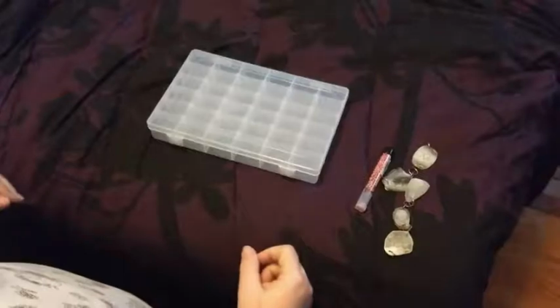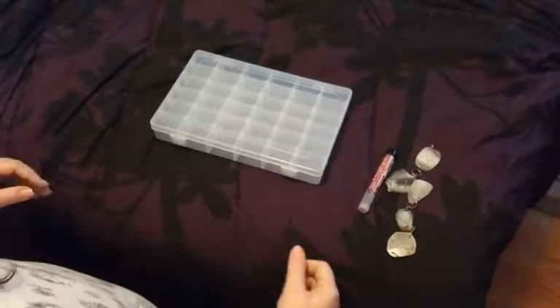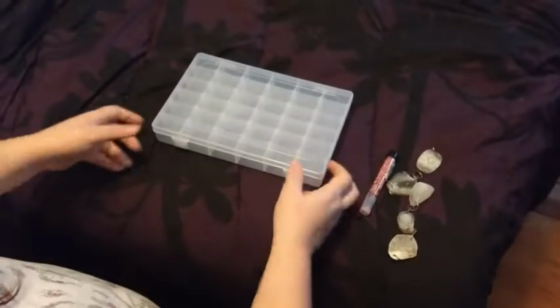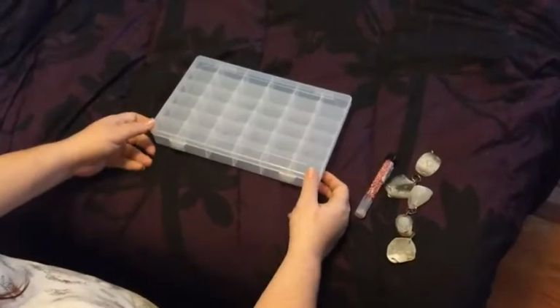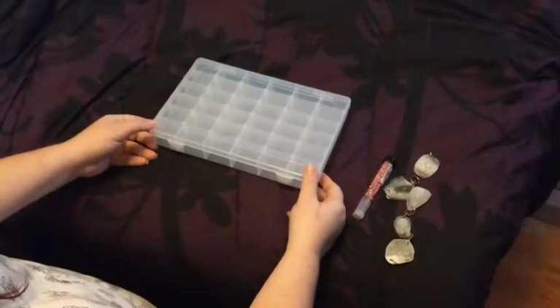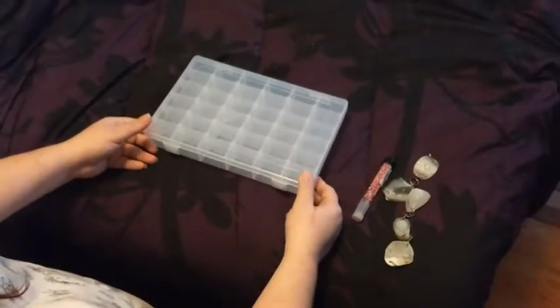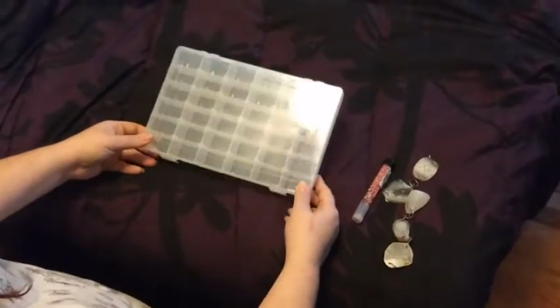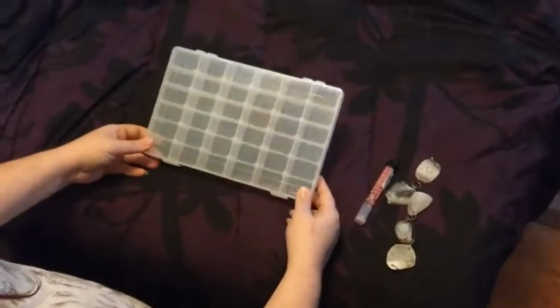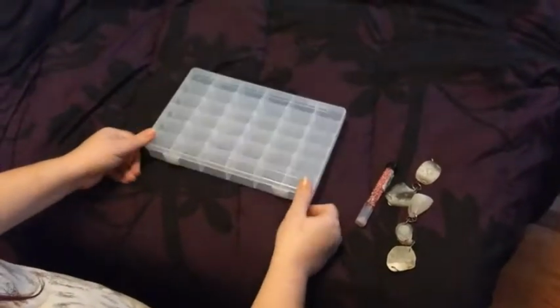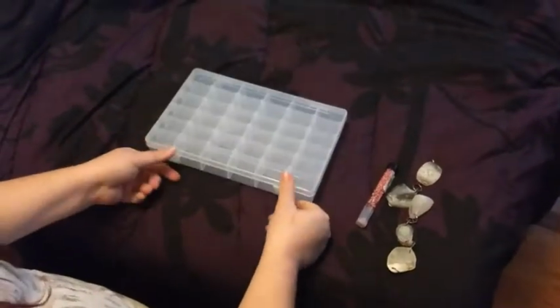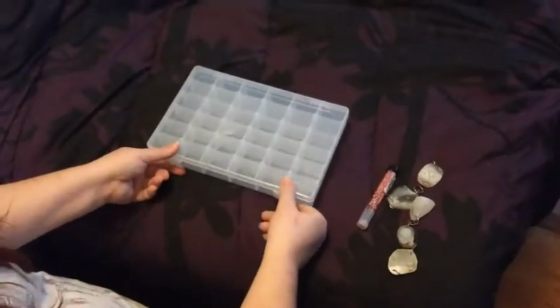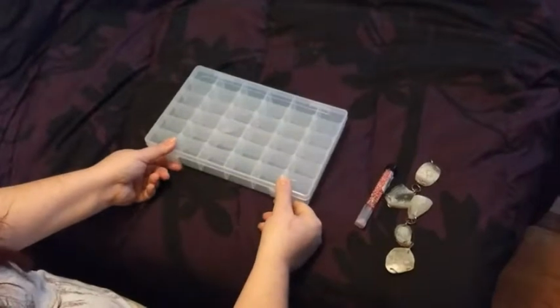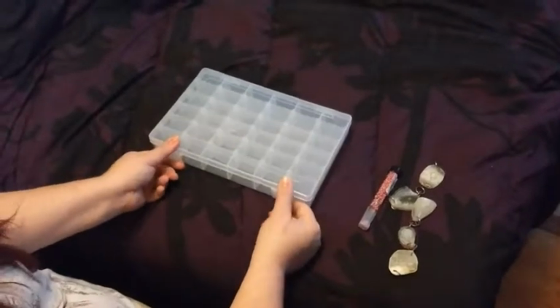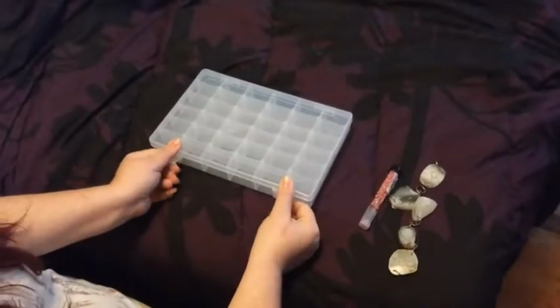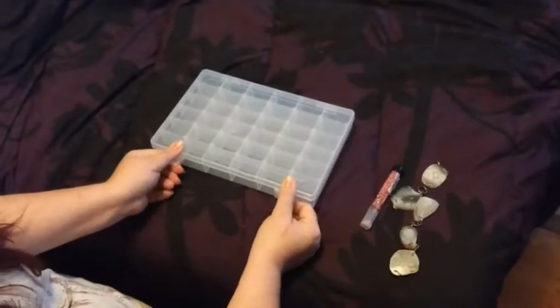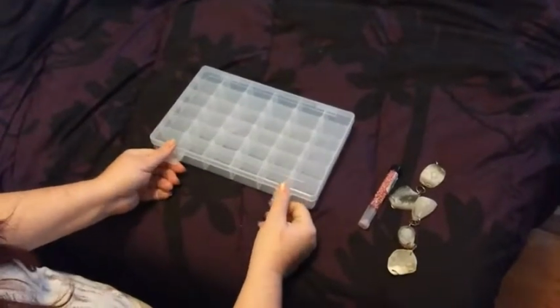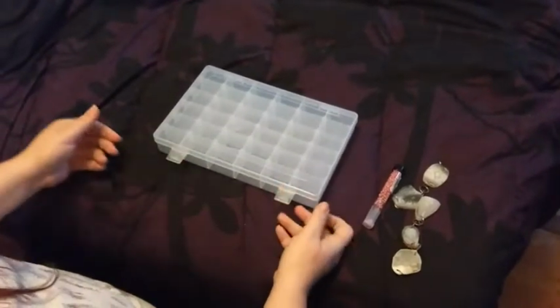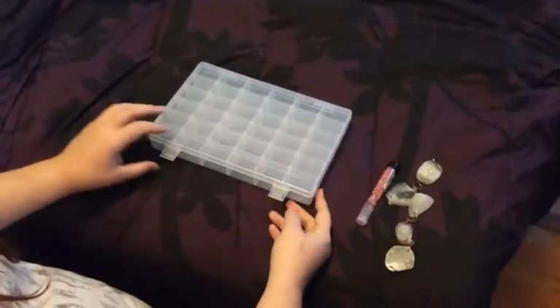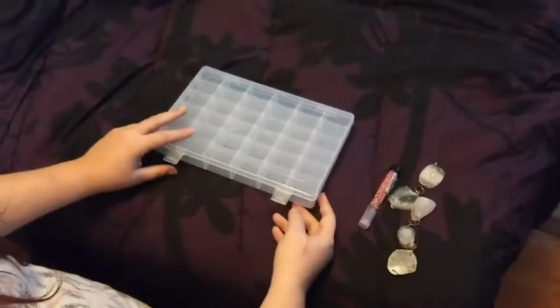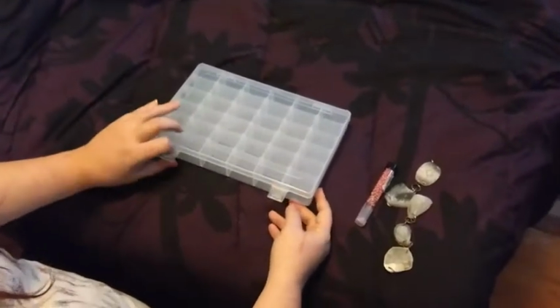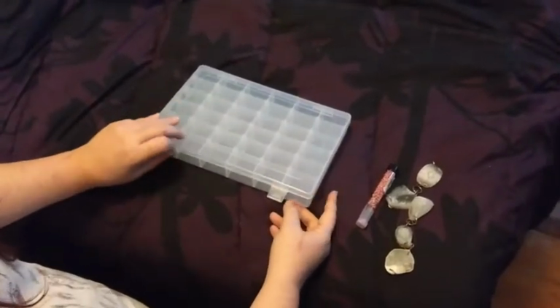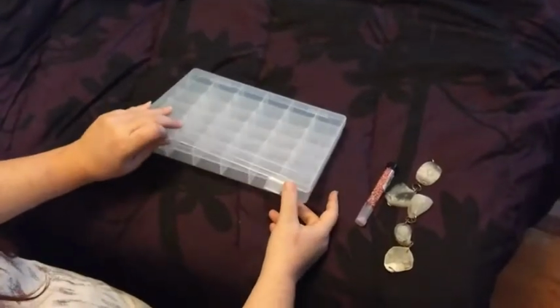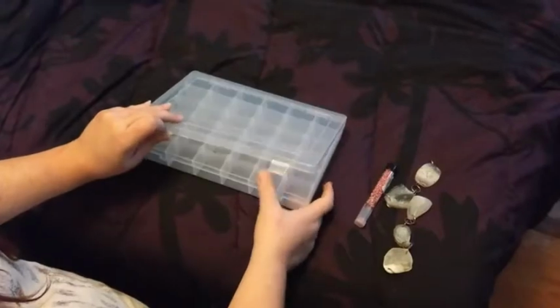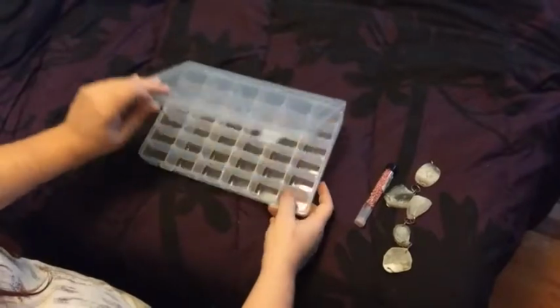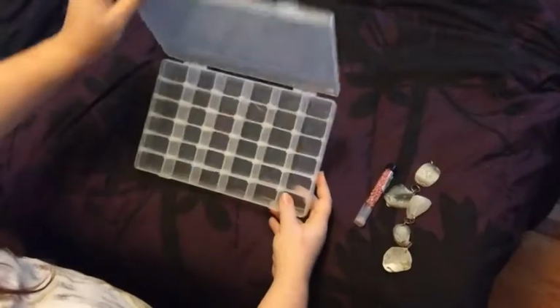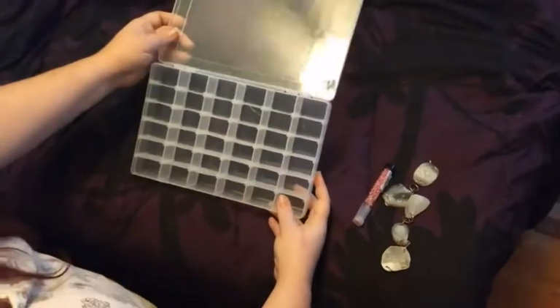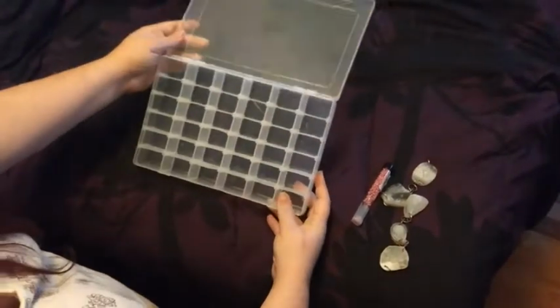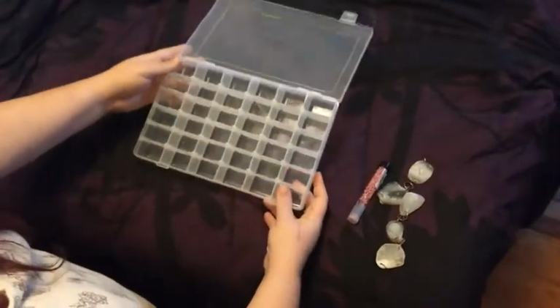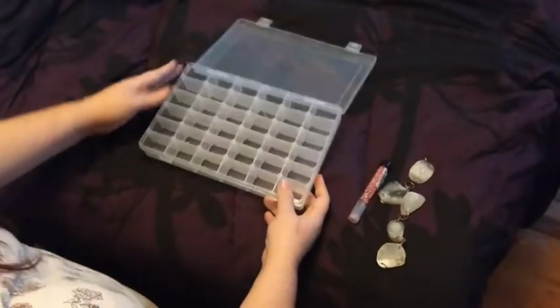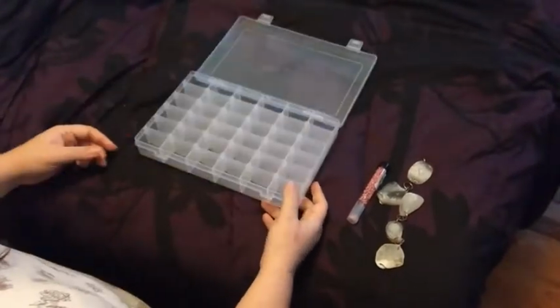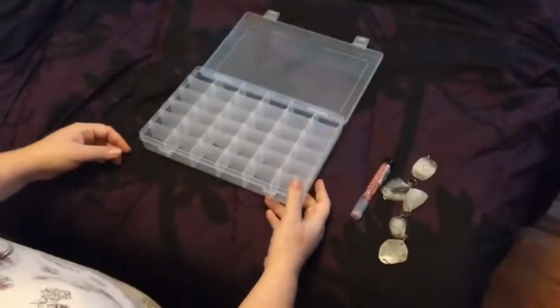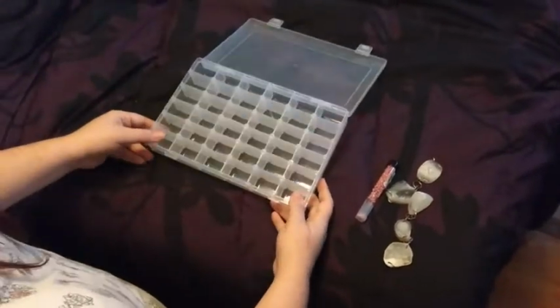I am reviewing a Lastin 36-grids storage container that you can use for jewelry or beads. I actually got this because I'm going to use it for beads. I got approved to test this out by 100 Plus Jewelry.